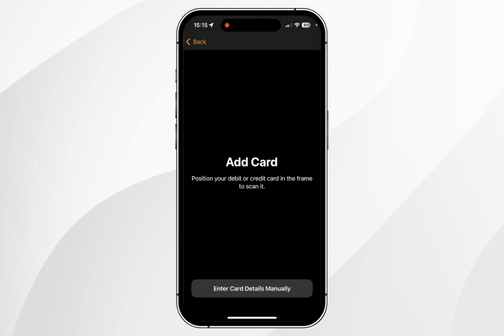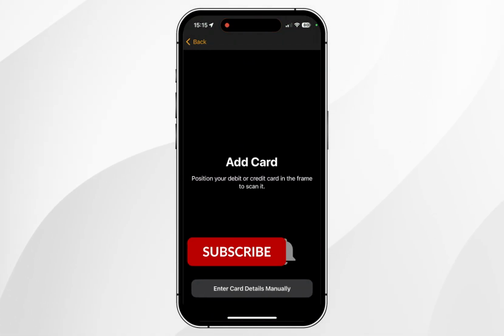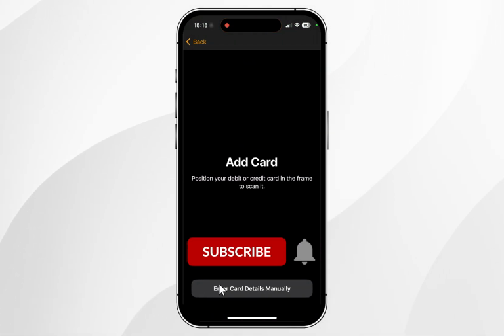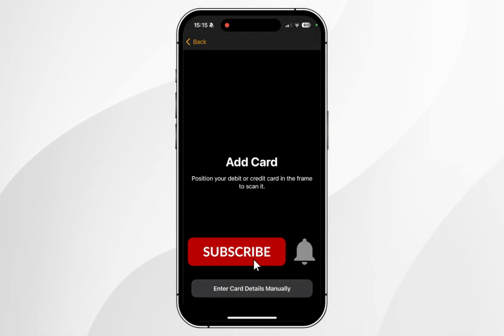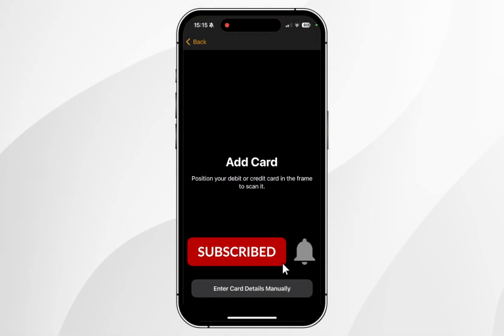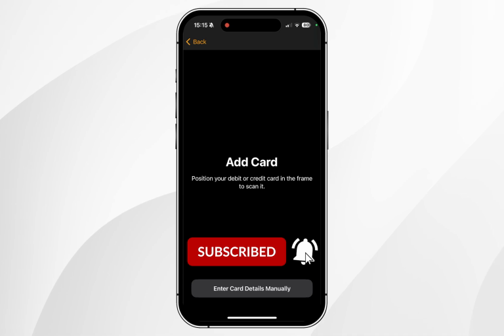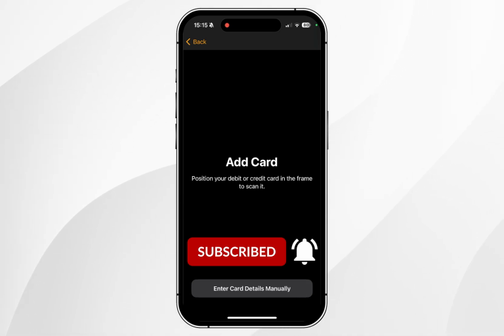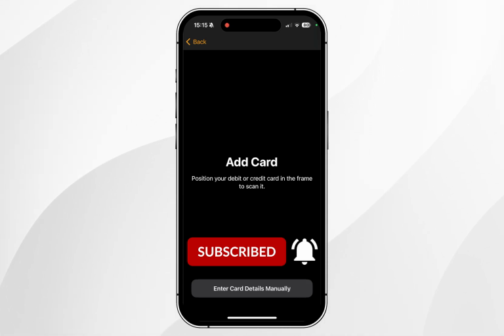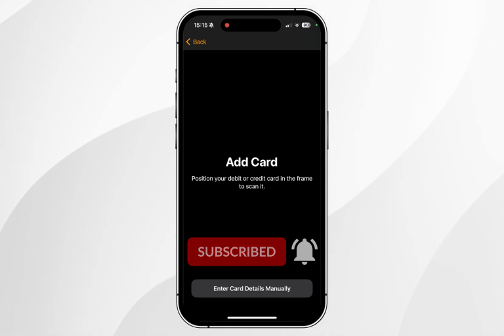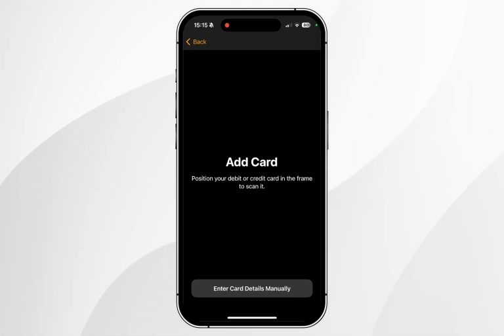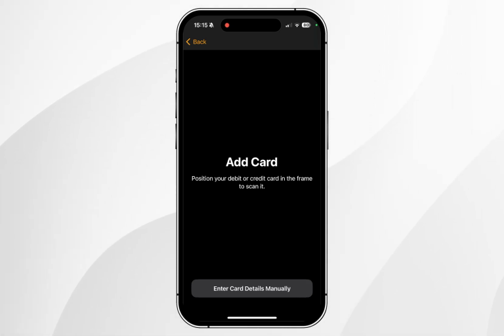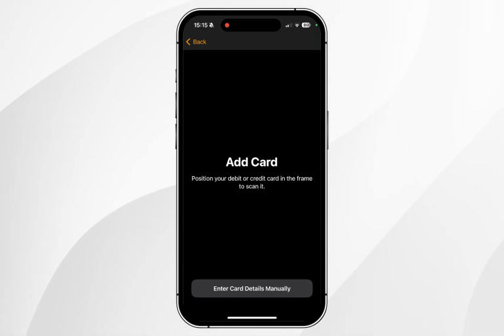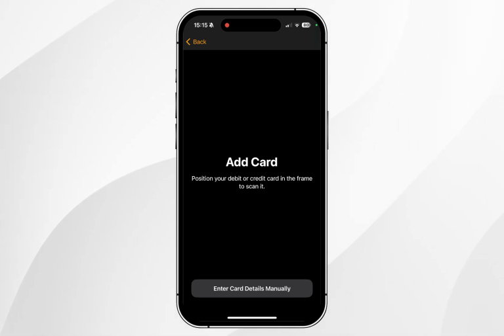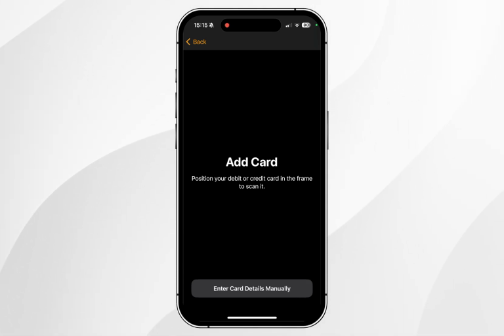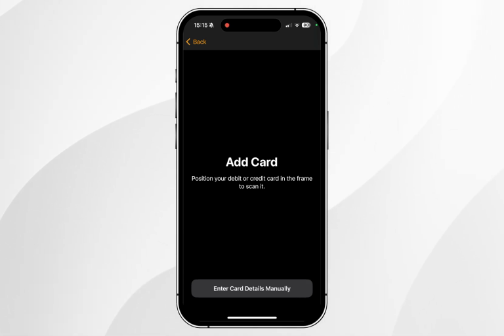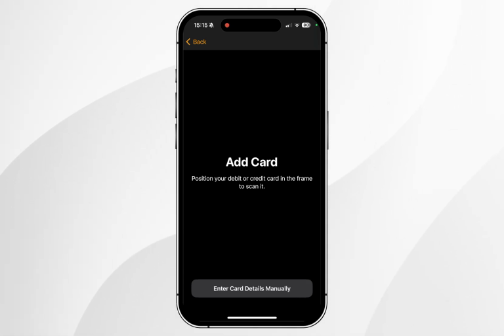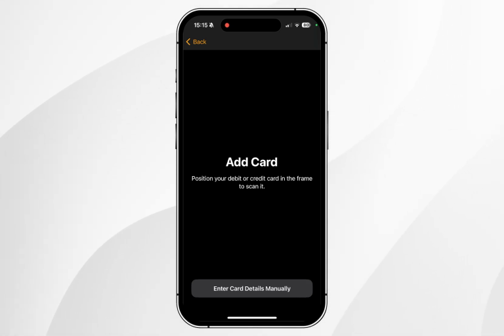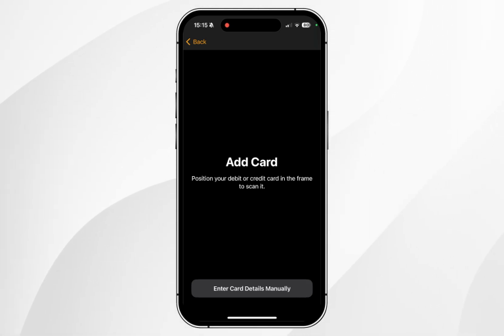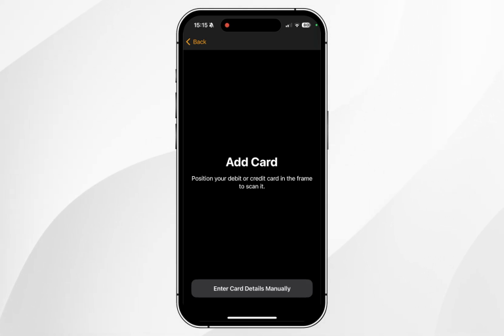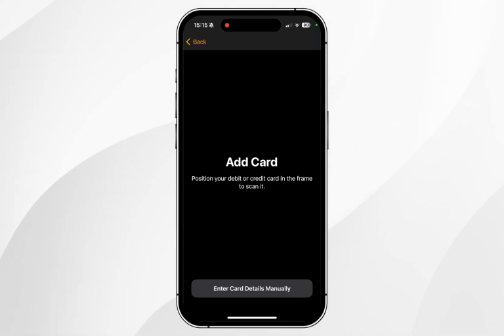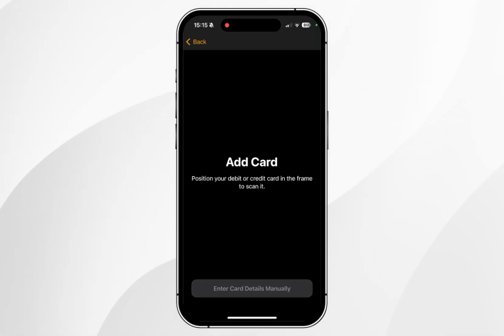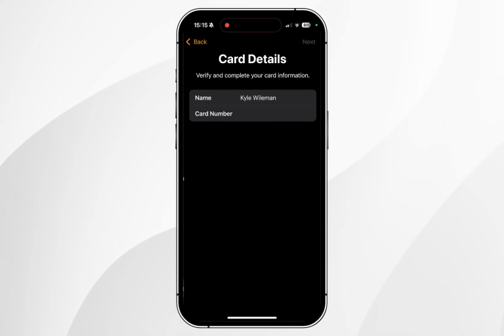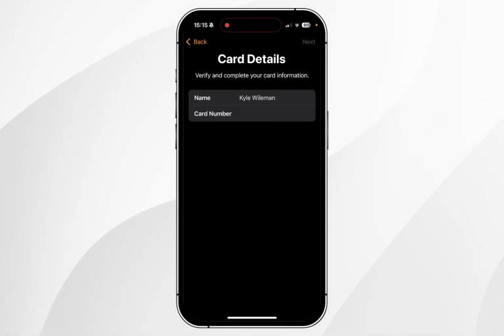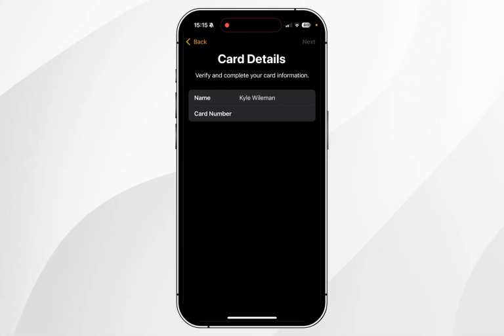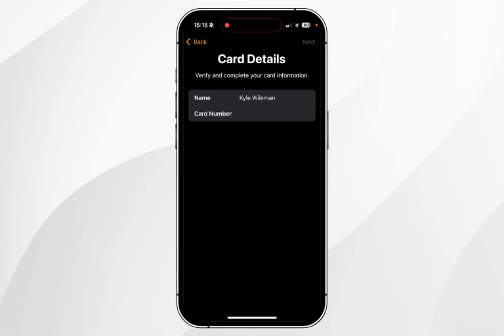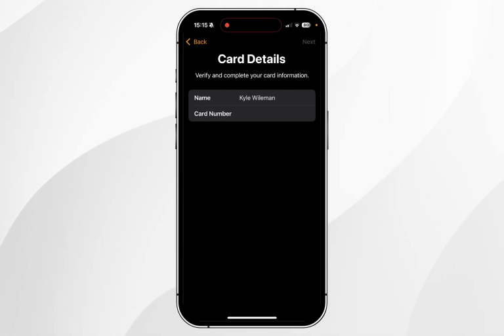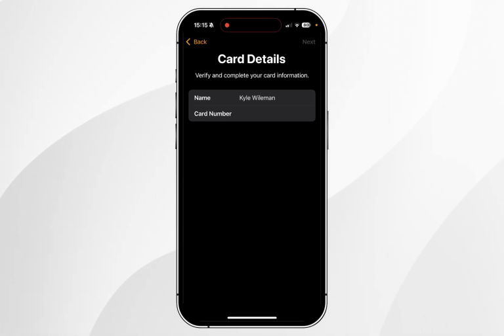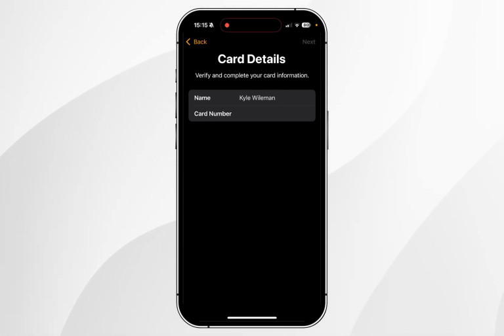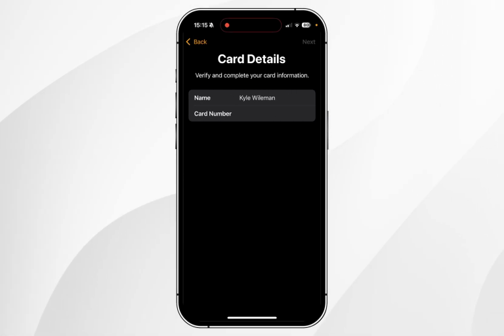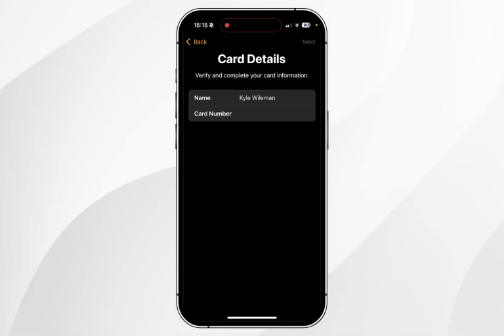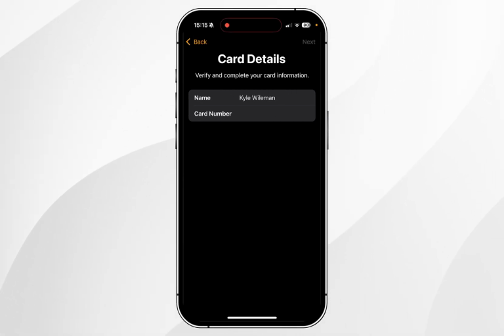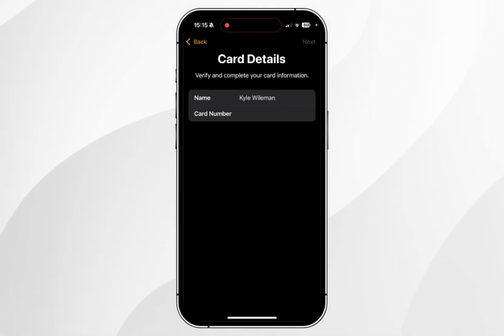It's going to prompt you to scan the card. However, if you want to enter the details yourself, click on Enter Card Details Manually at the bottom, and then go ahead and enter your card details following the step-by-step process.